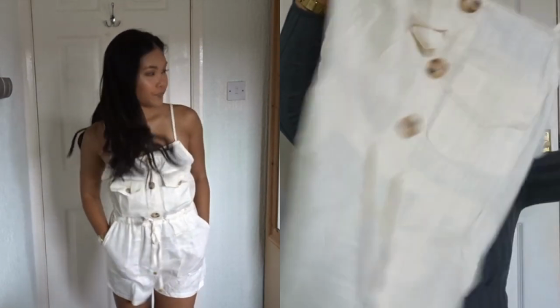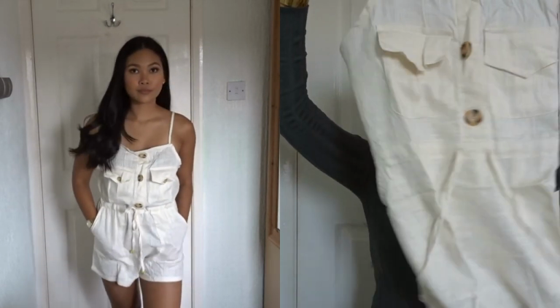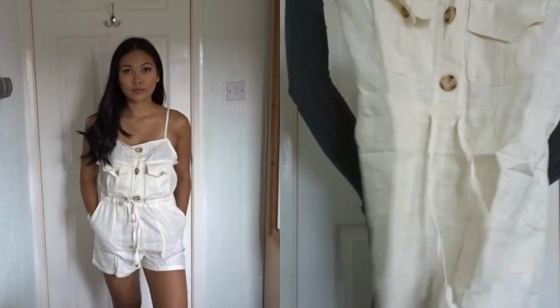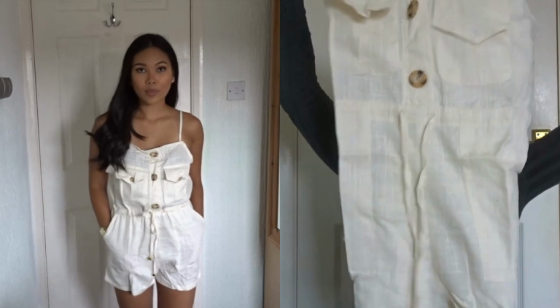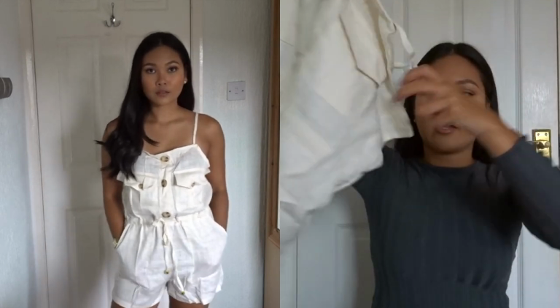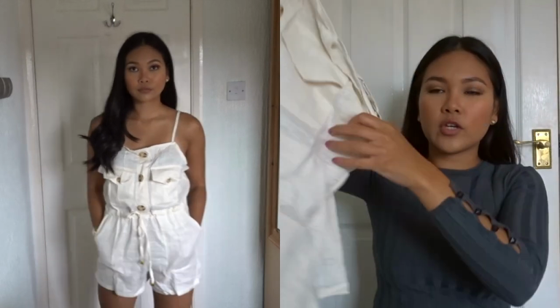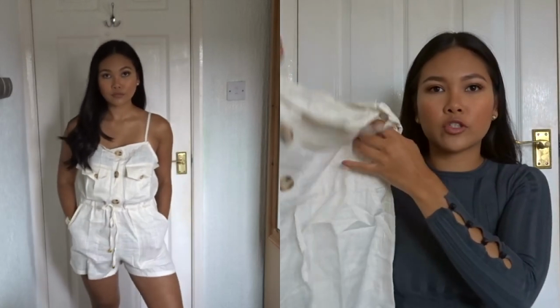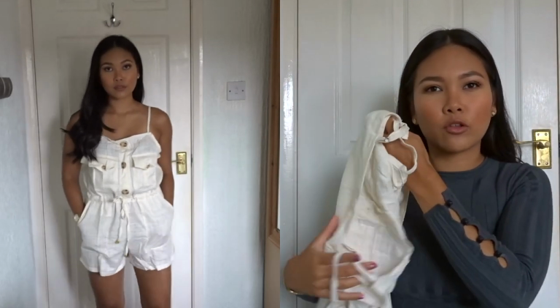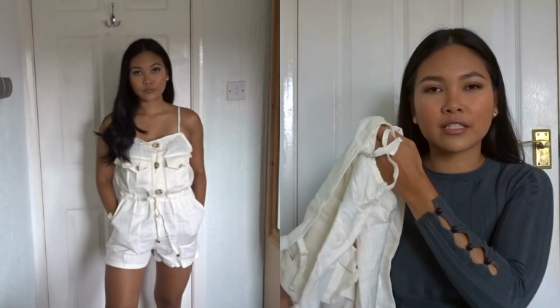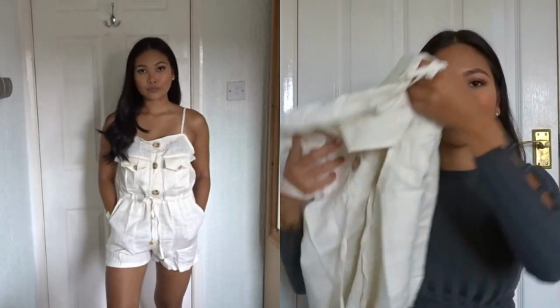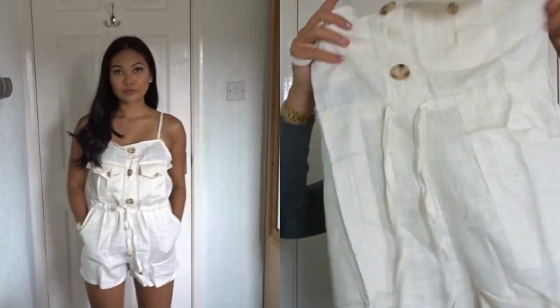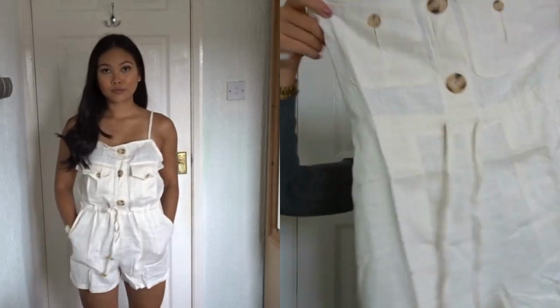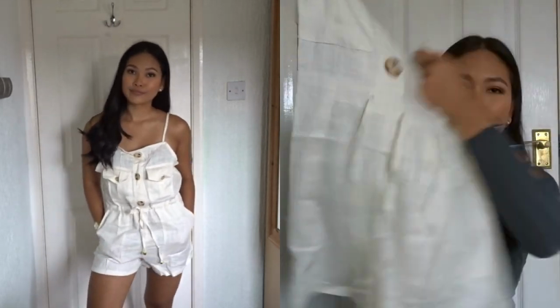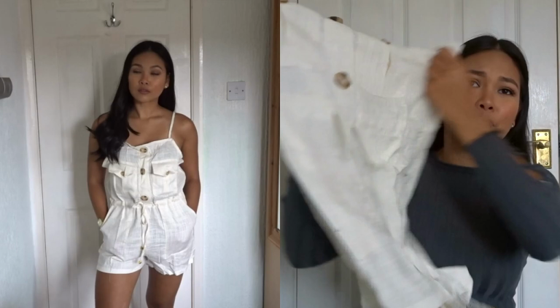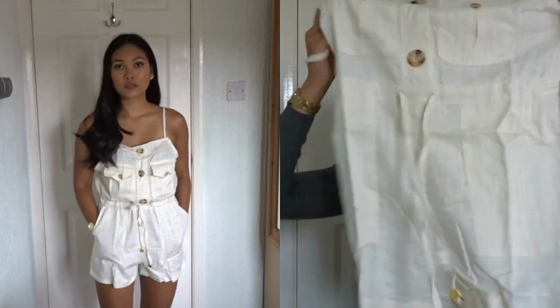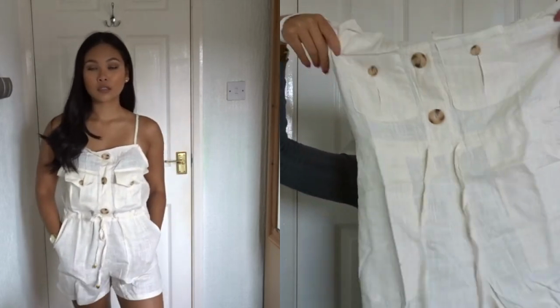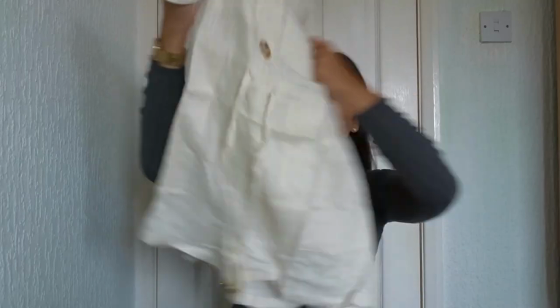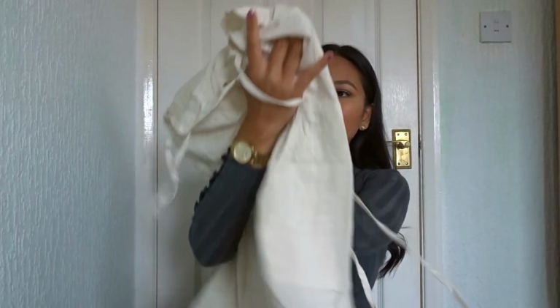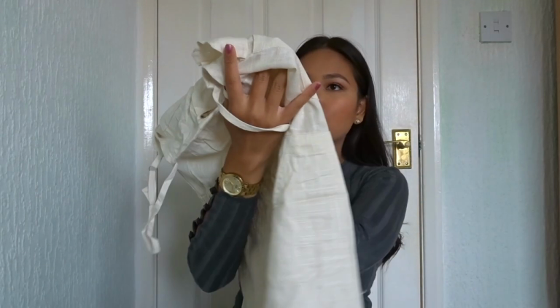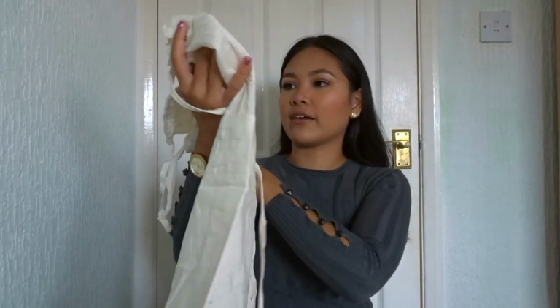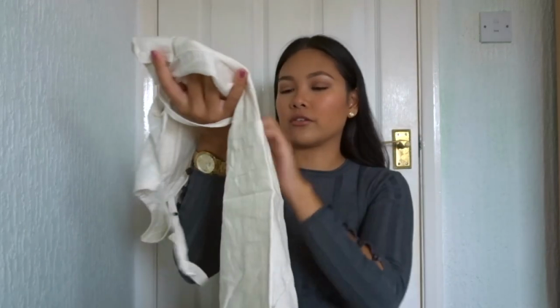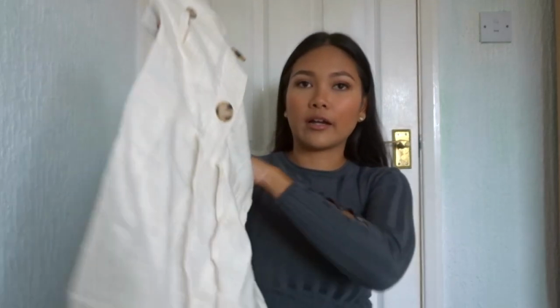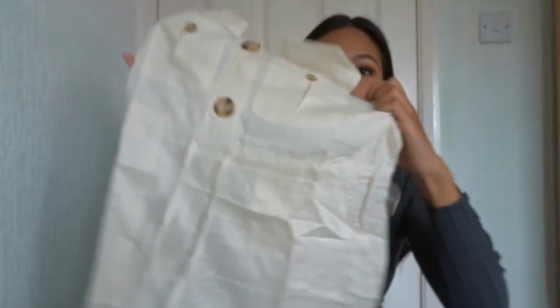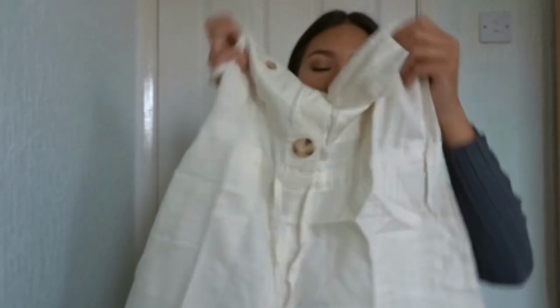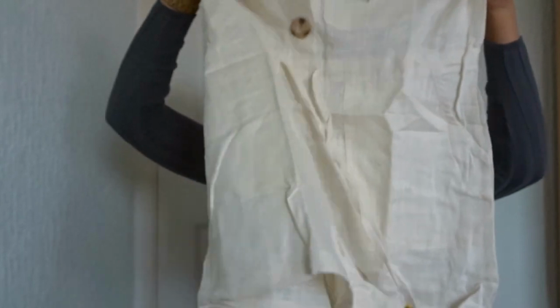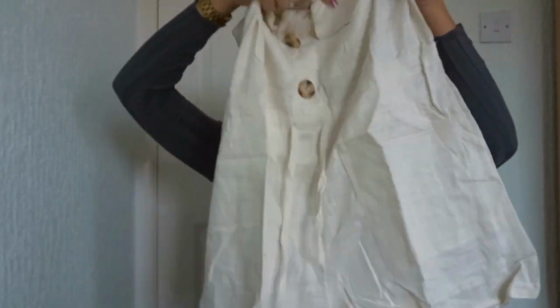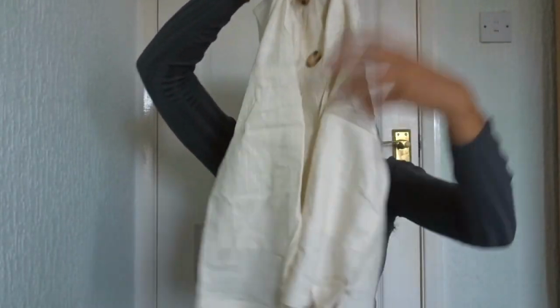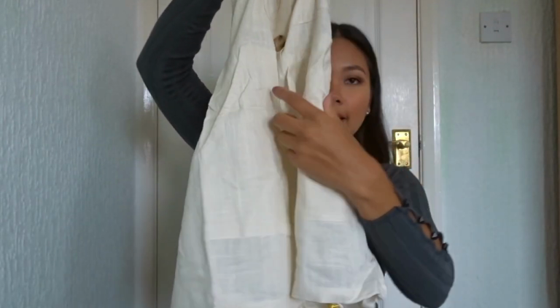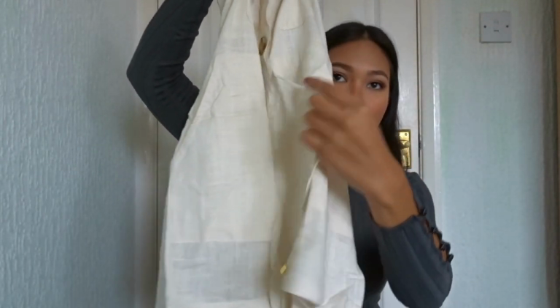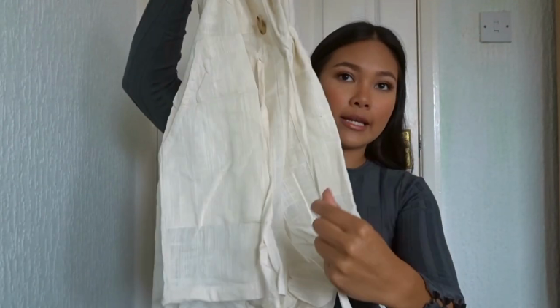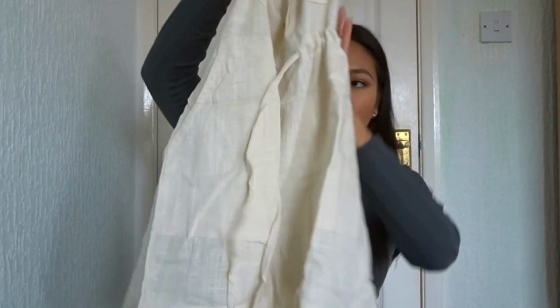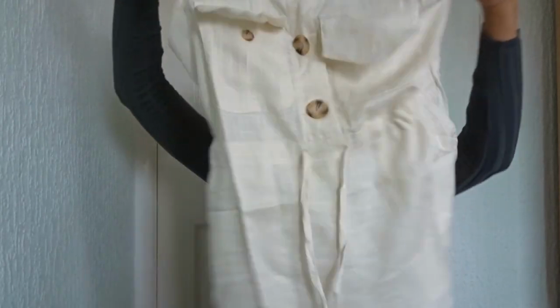This is just so adorable. If you get one of those basket-style bags to go with it and put a little hat on, this is going to be one of my favorite outfits. You can also tie it in at the waist to pull it in.